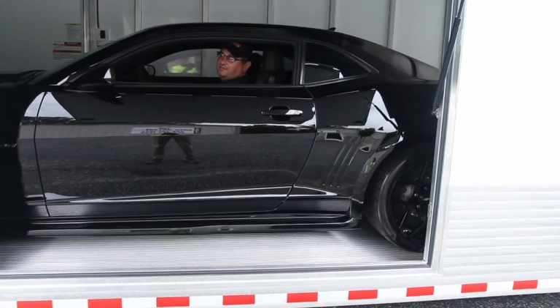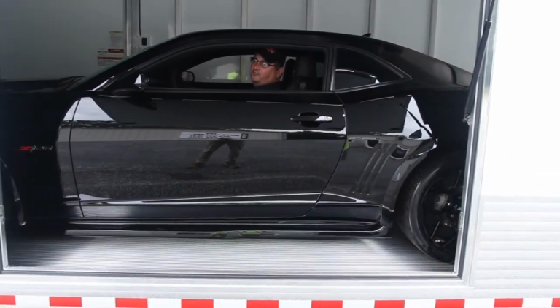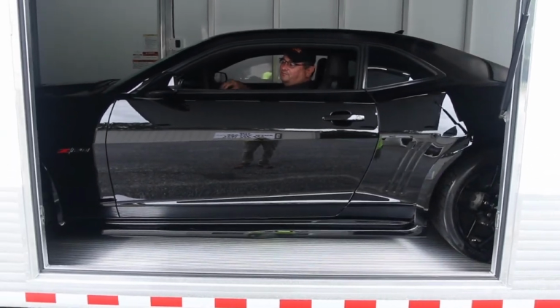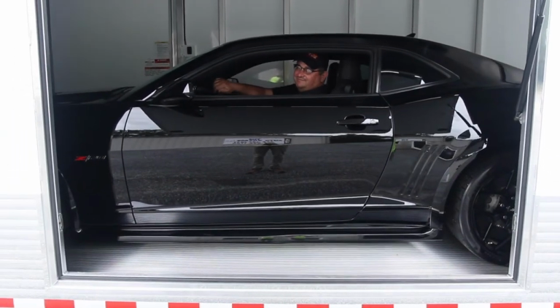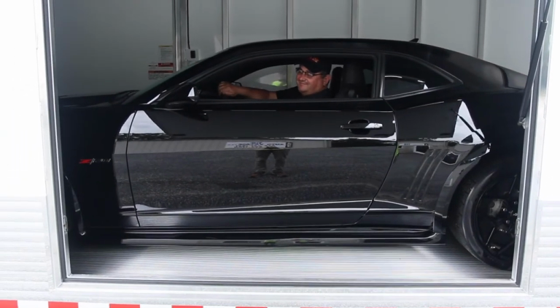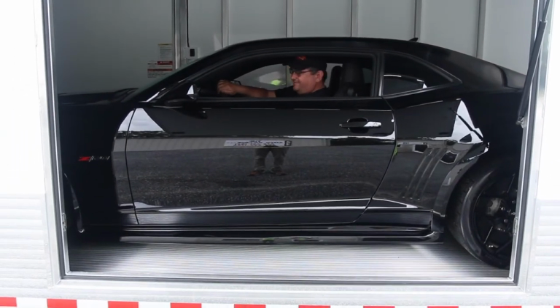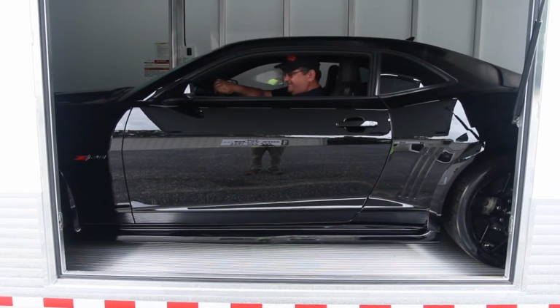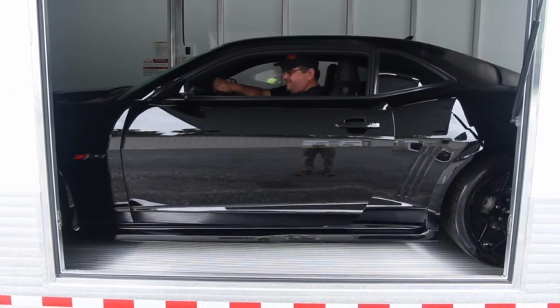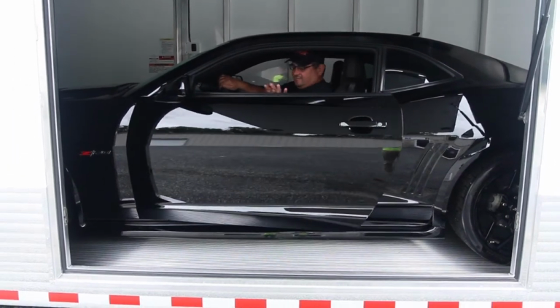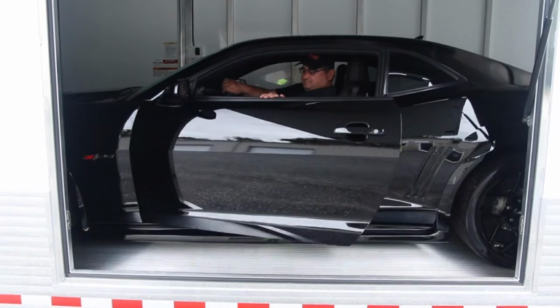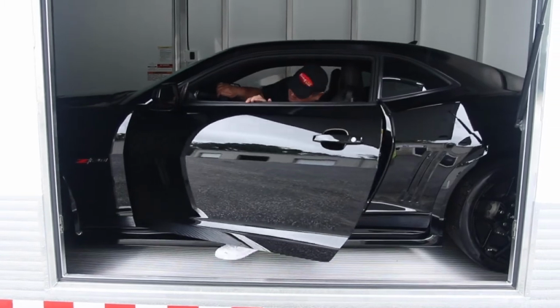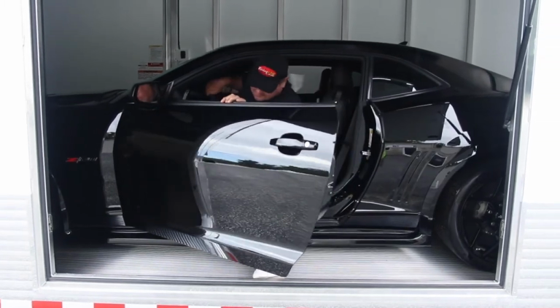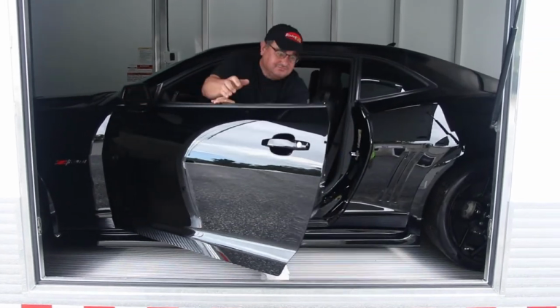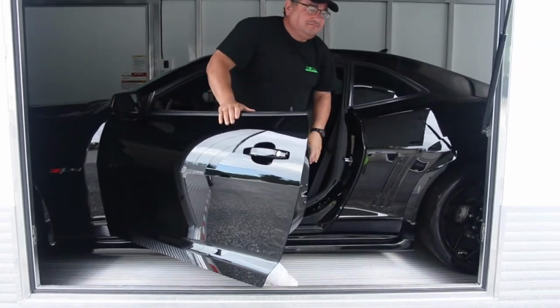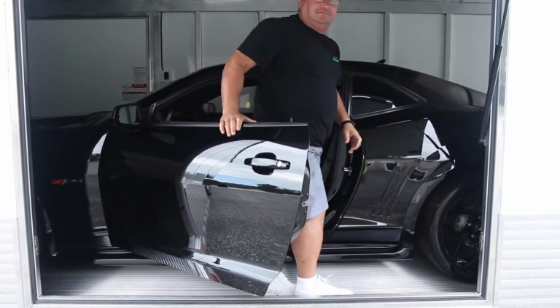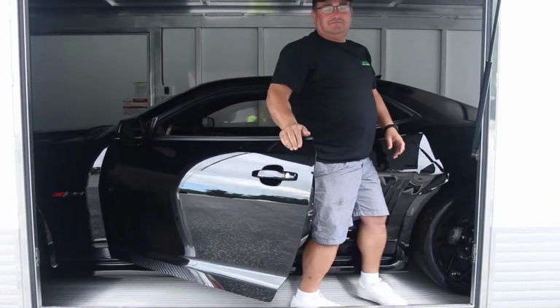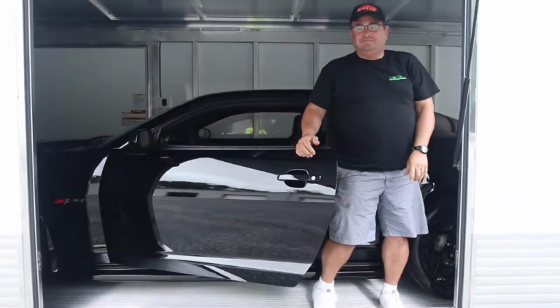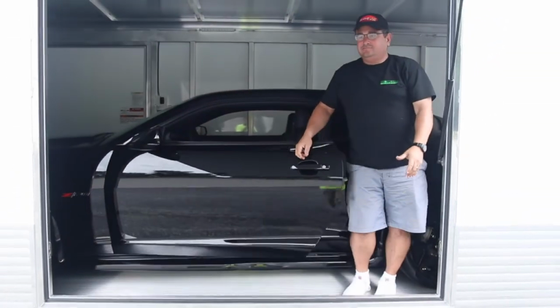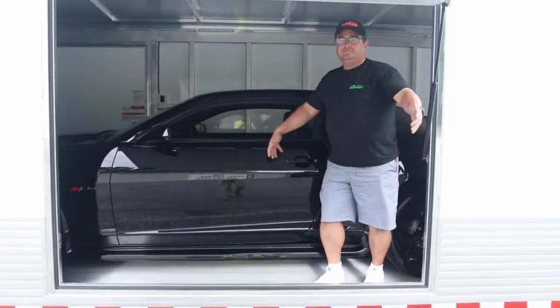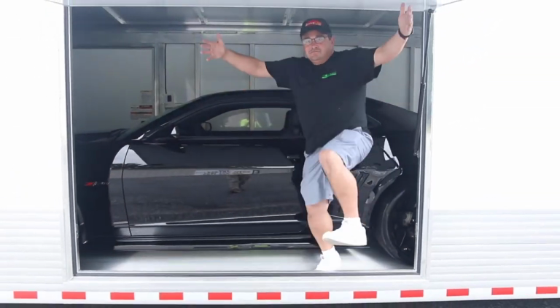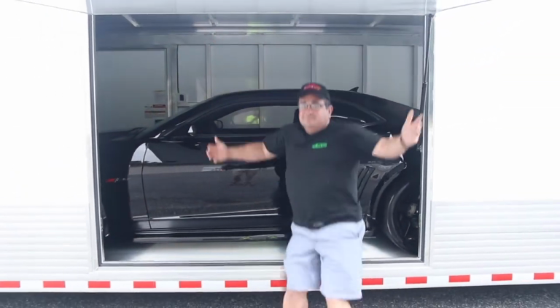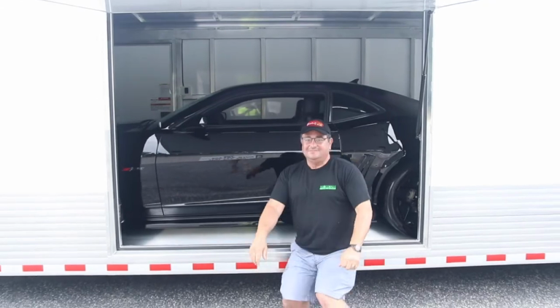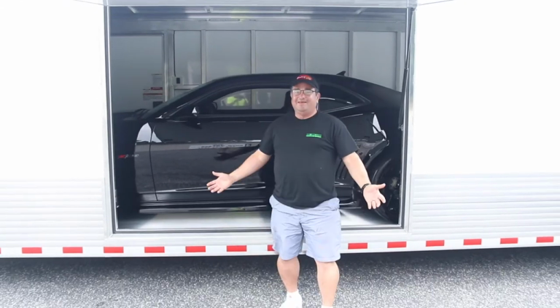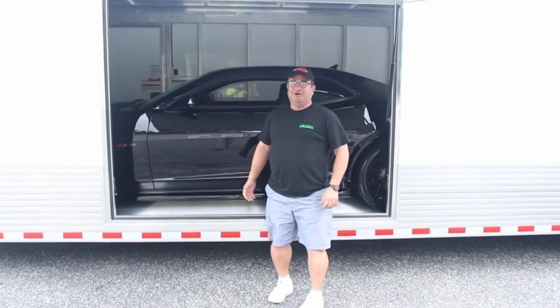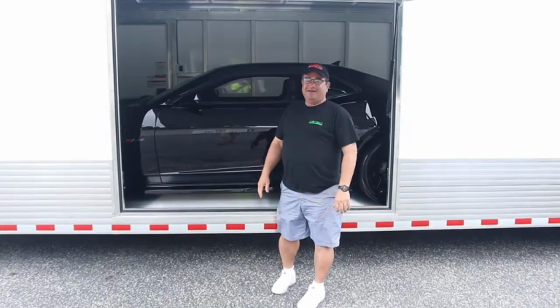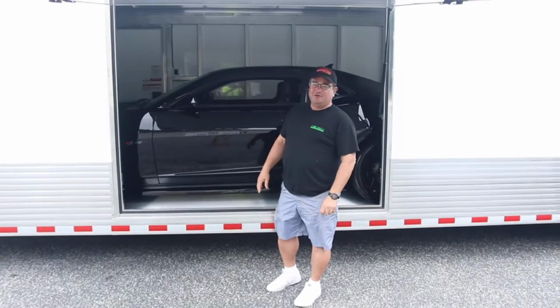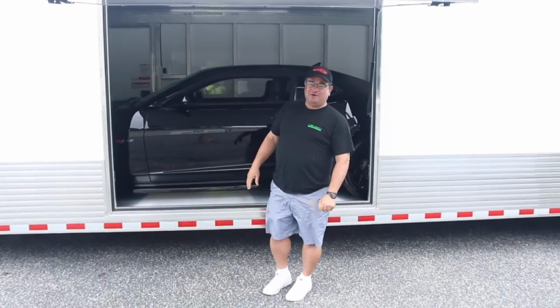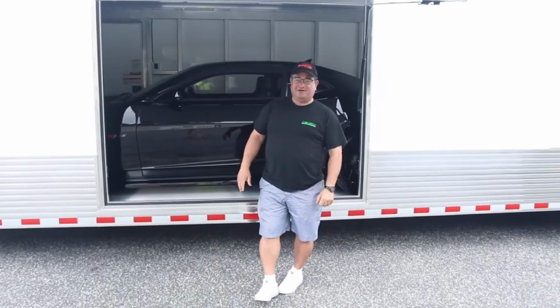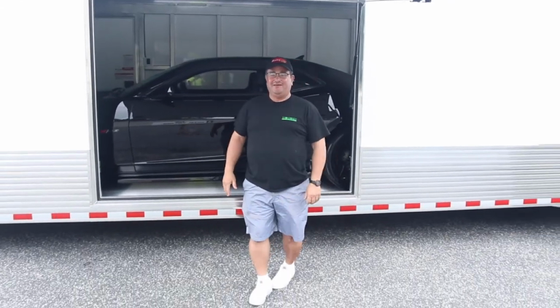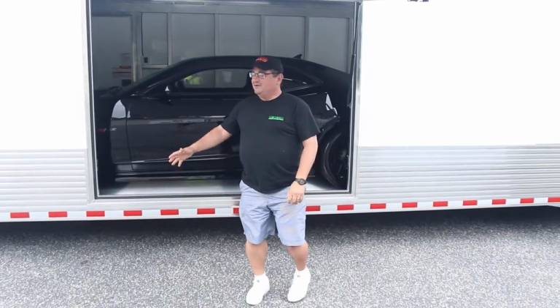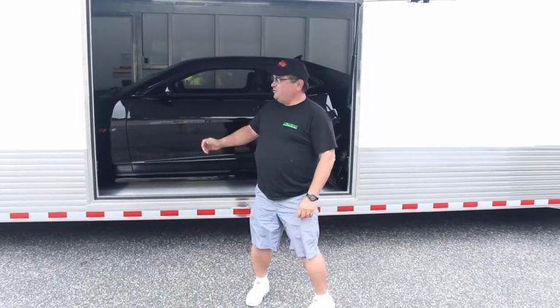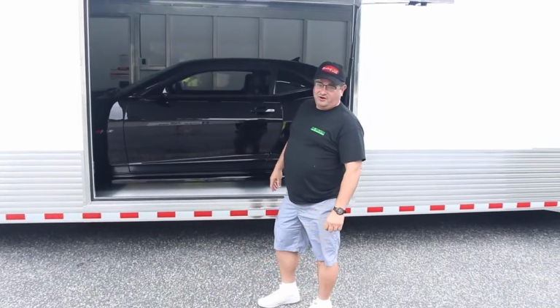The ride's over. There we go. That's how we do it at Modern Muscle Cars. Look at this beautiful trailer.